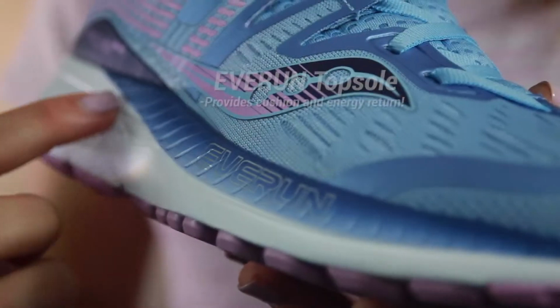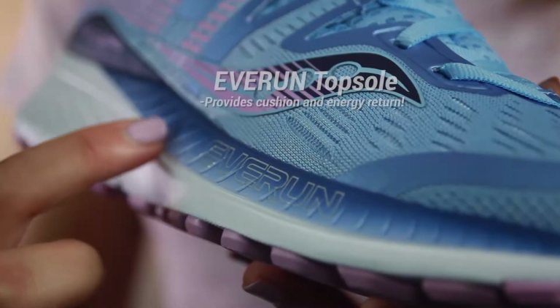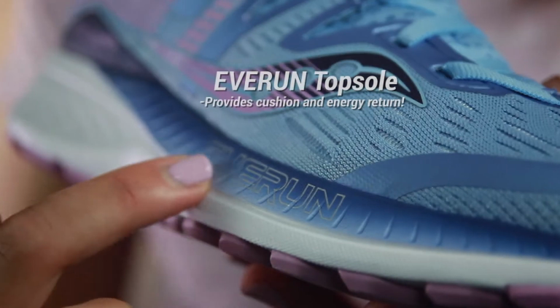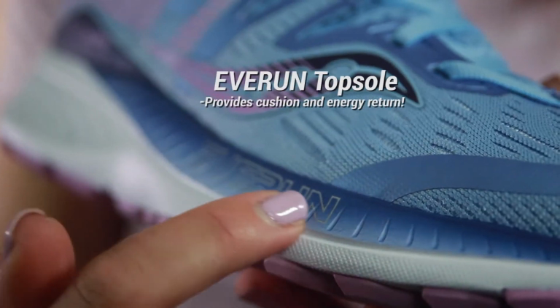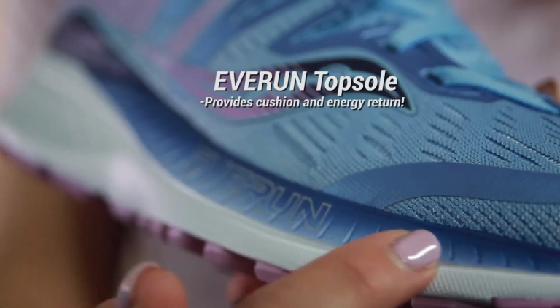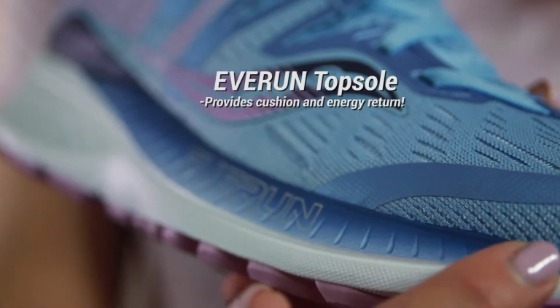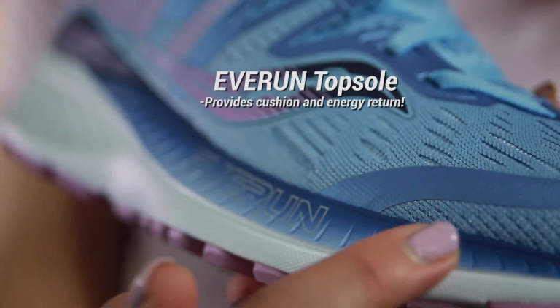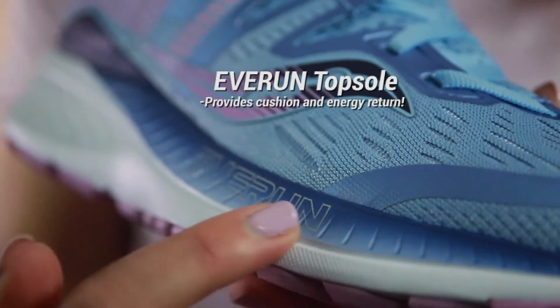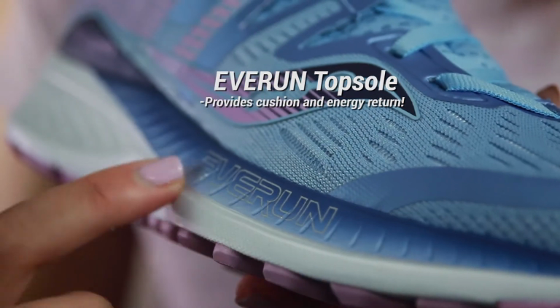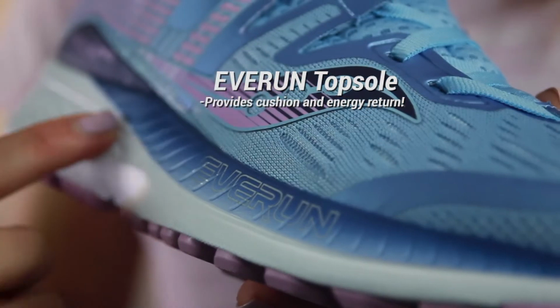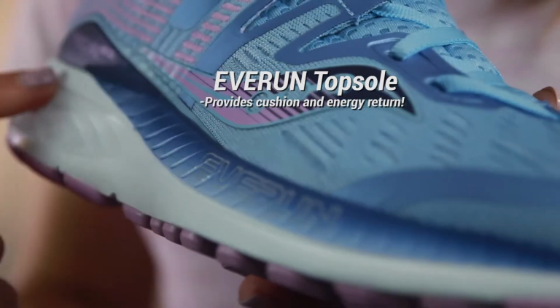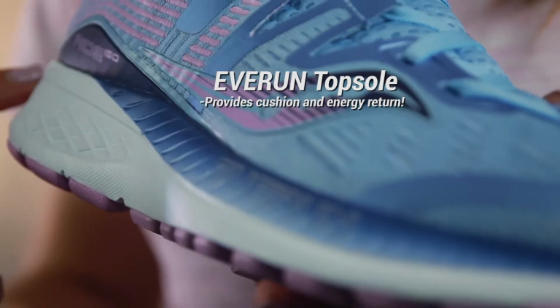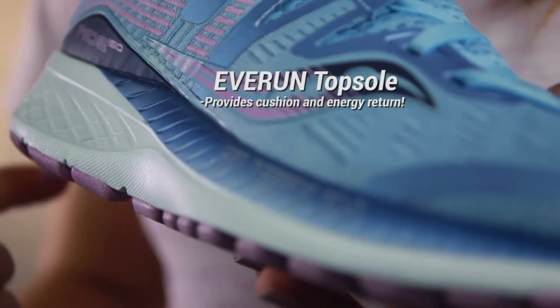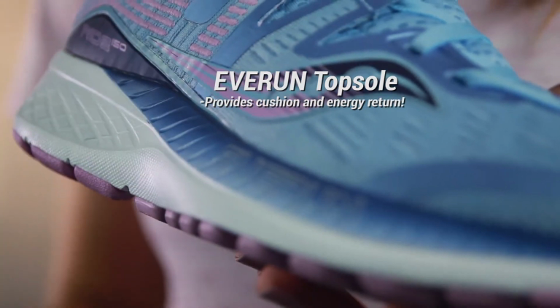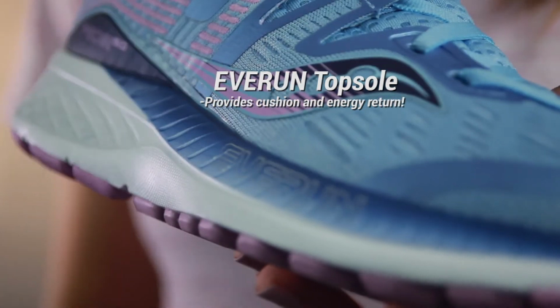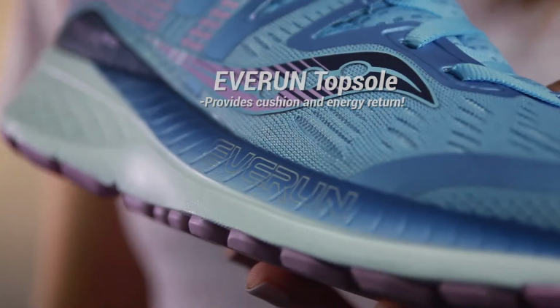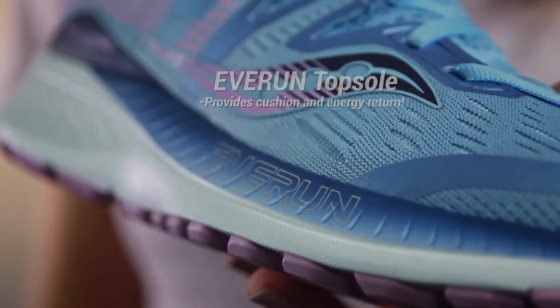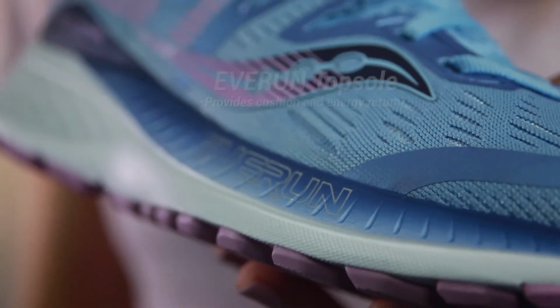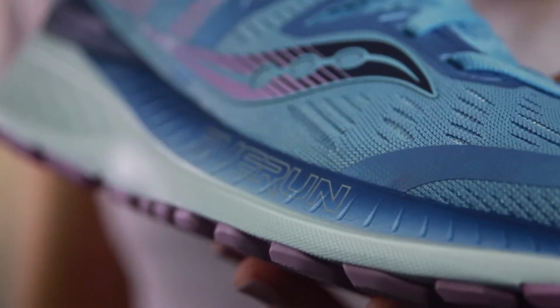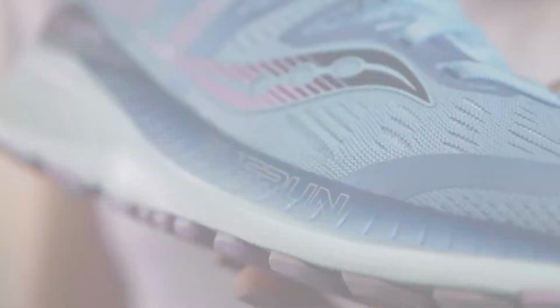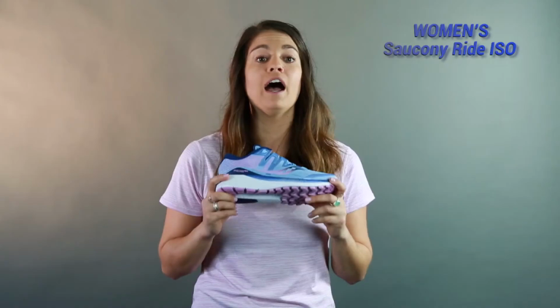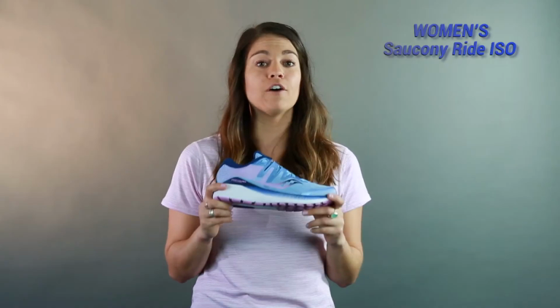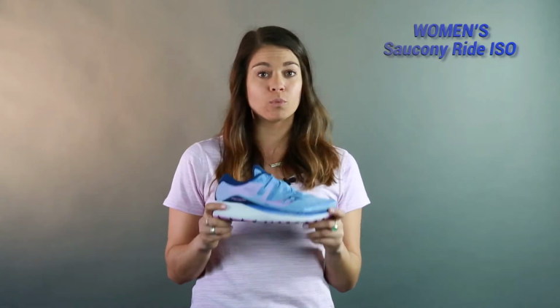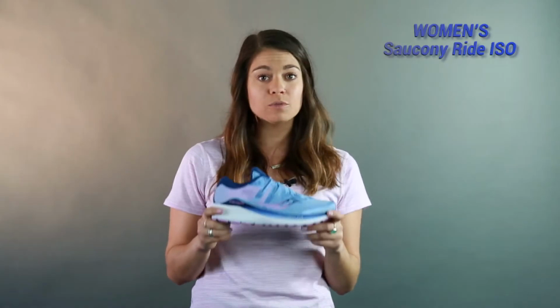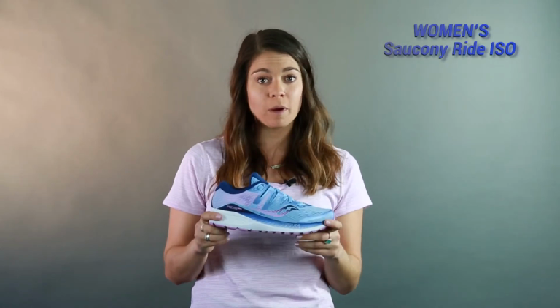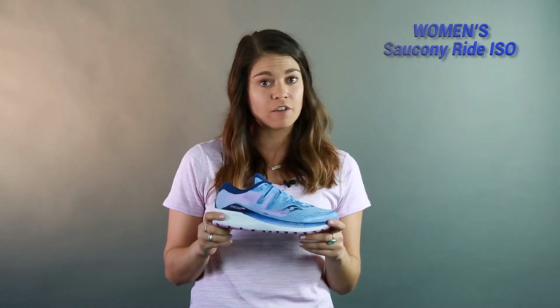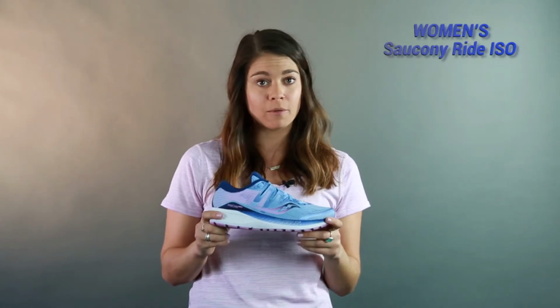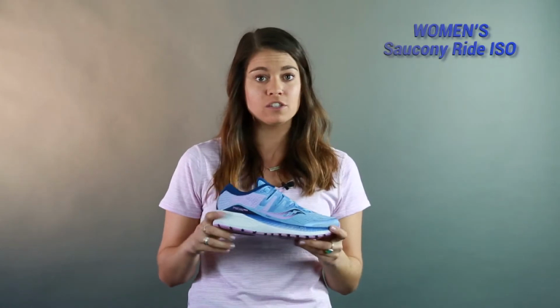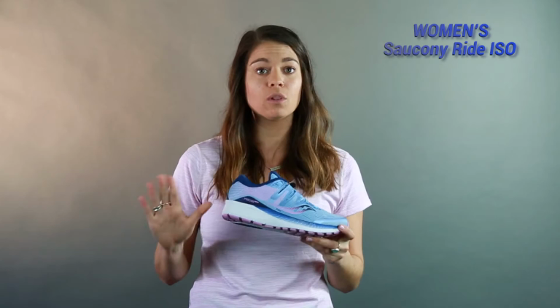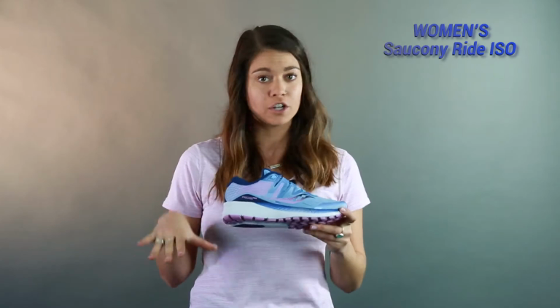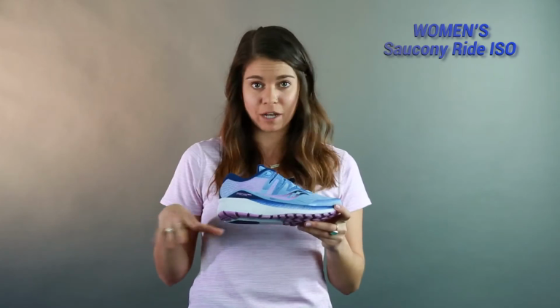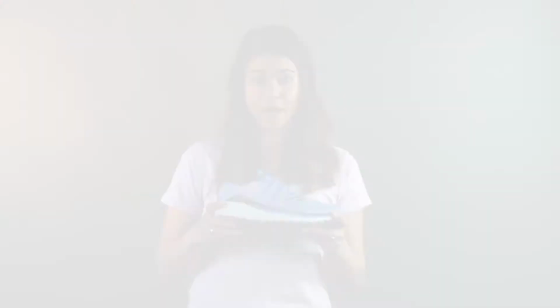The topsole has the same Everrun that was in the previous model, but it's still very important. It's going to give you a lot of energy return — I felt really responsive on my run, so a lot of good bounce back.